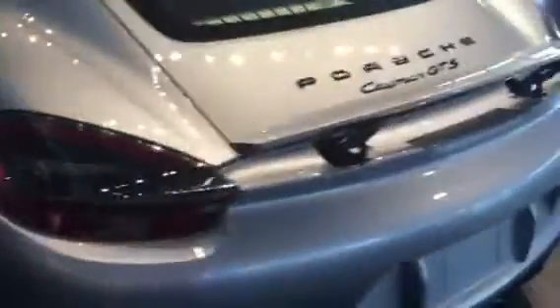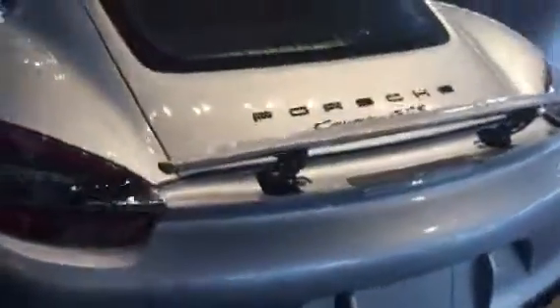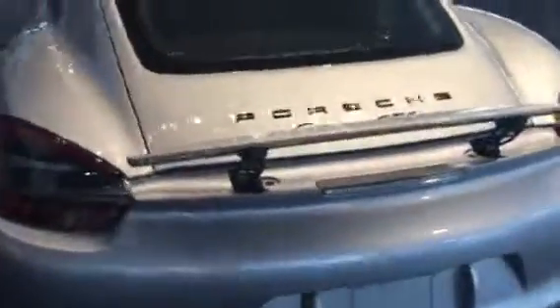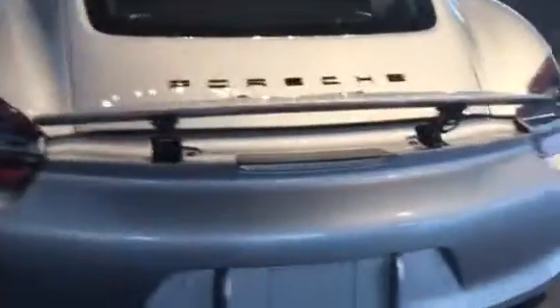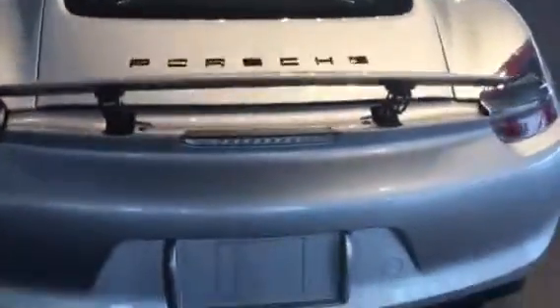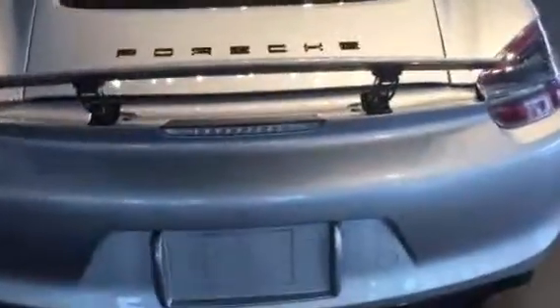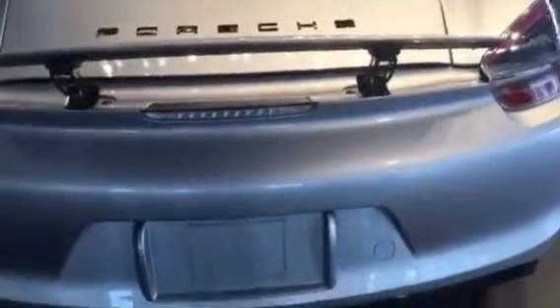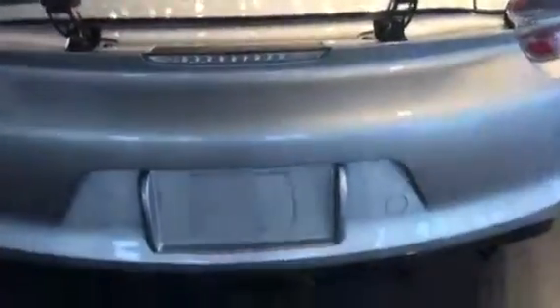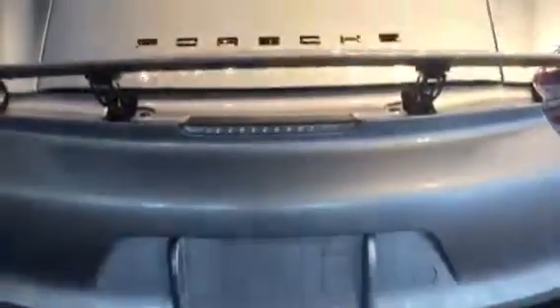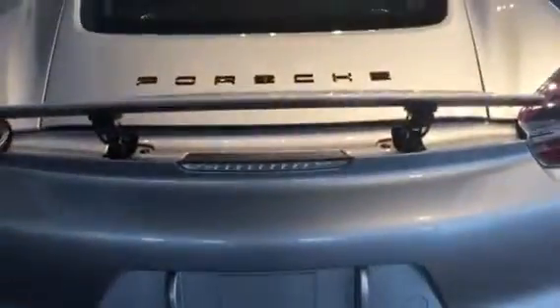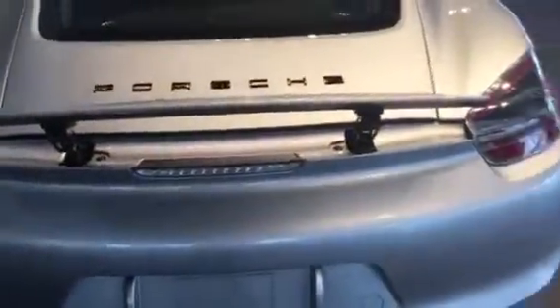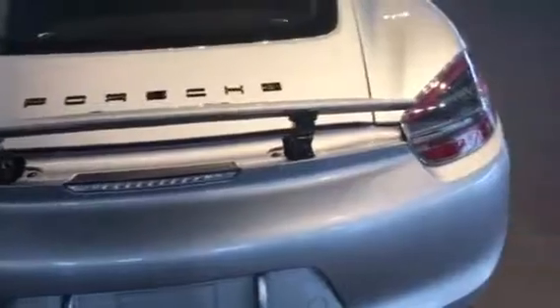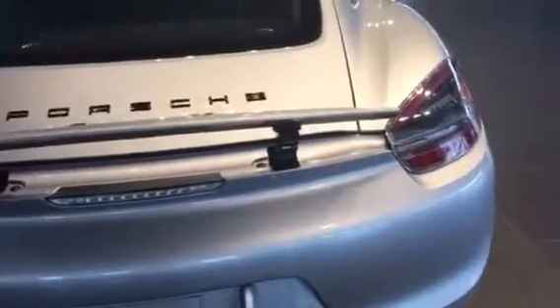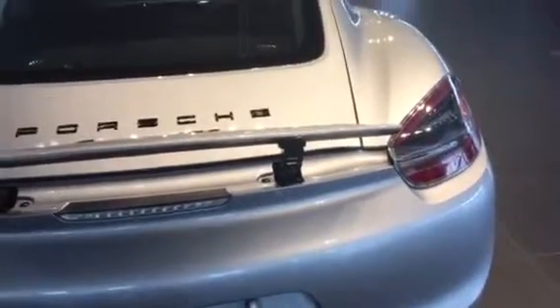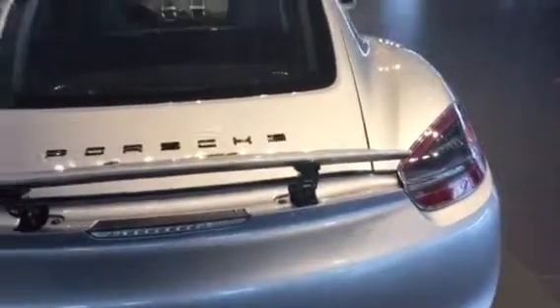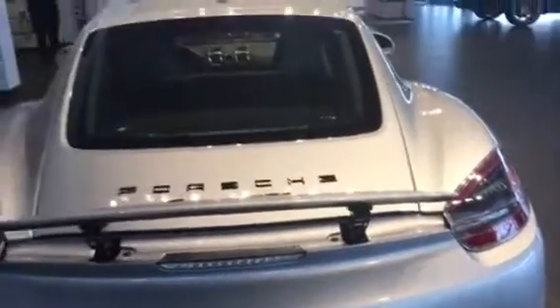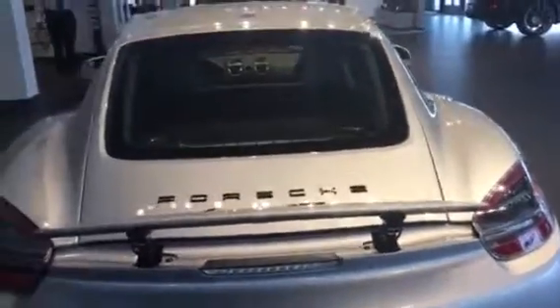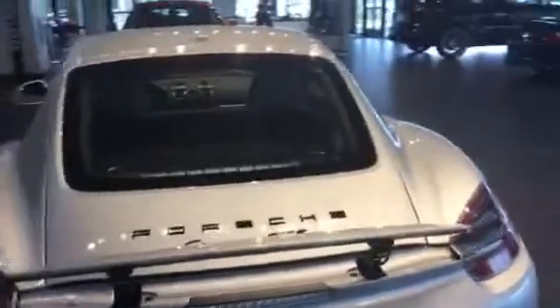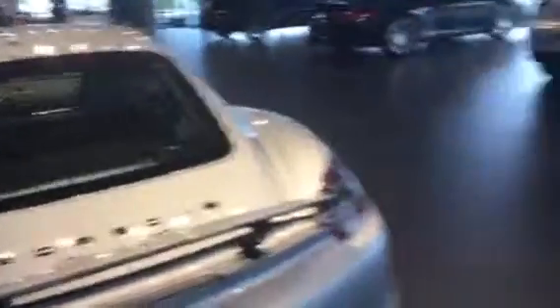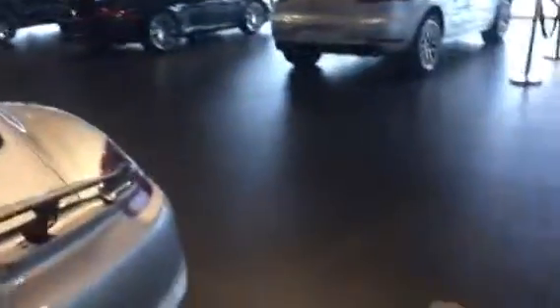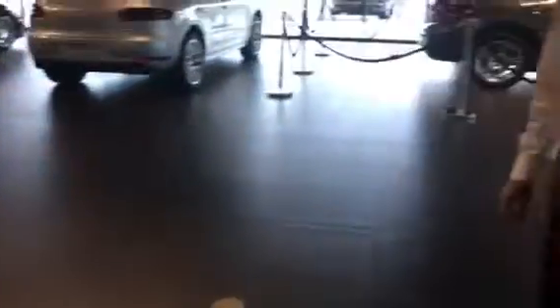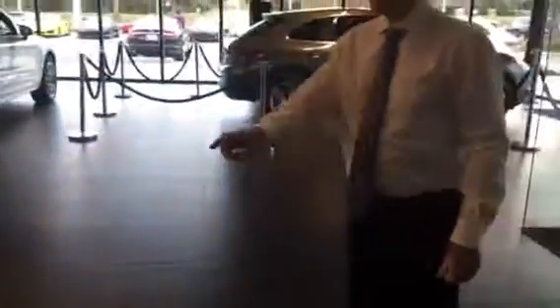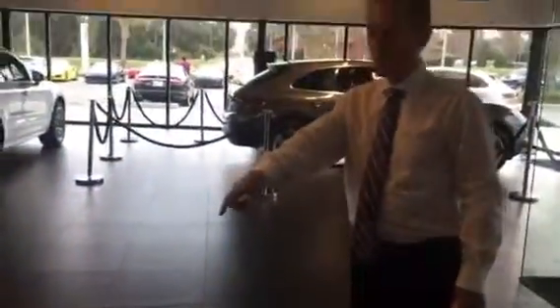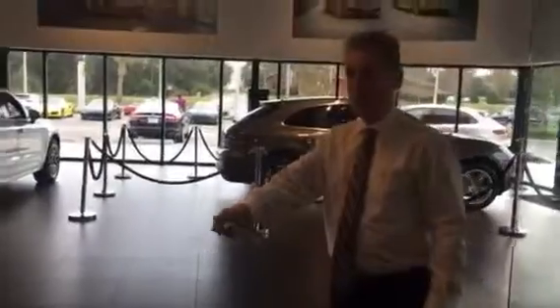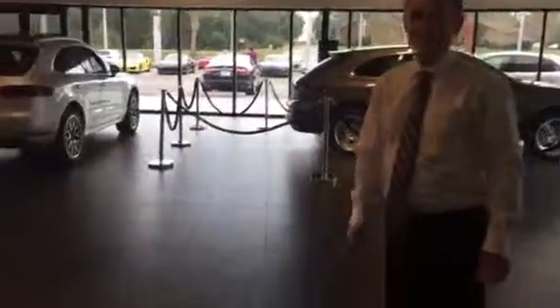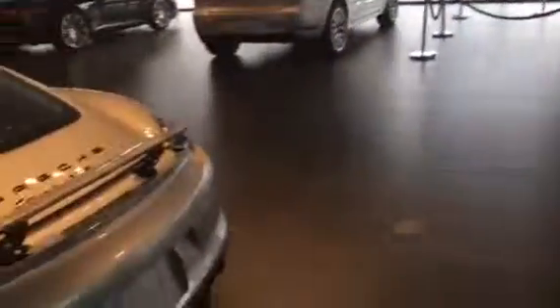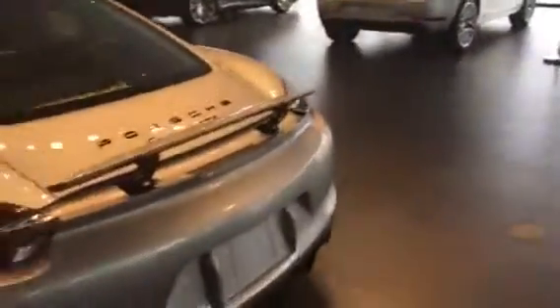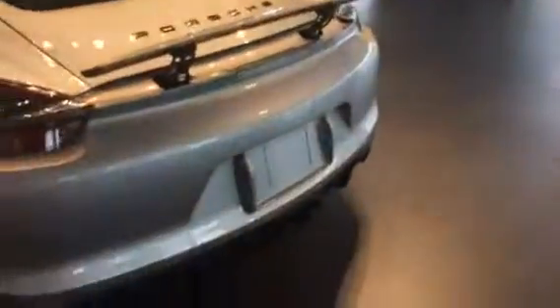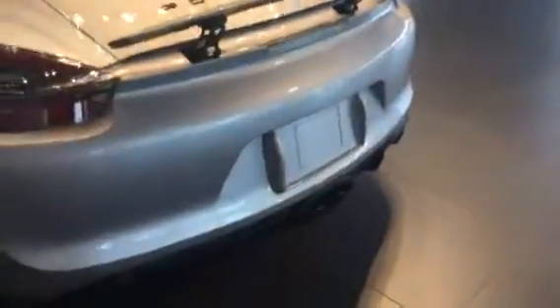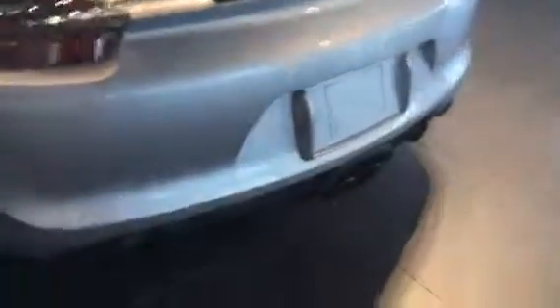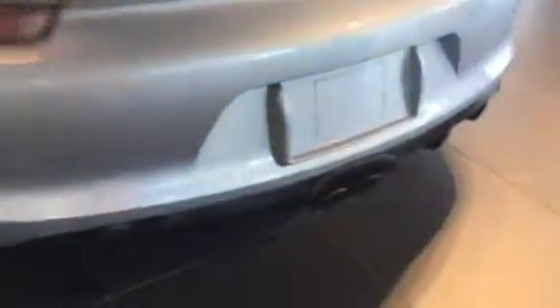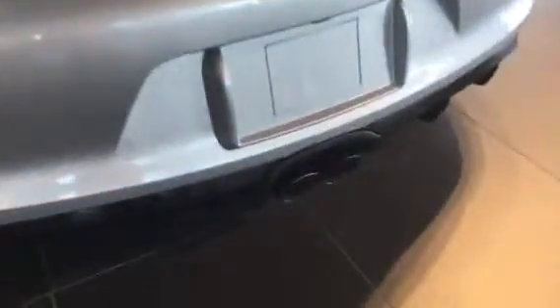With the spoiler, that can be in the up position, which it is now, or it can be brought down to a flat, flush position with the rest of the car. It has sport exhaust, so you can see the big center pipes on the back here.